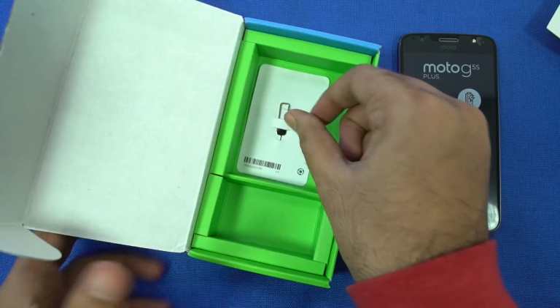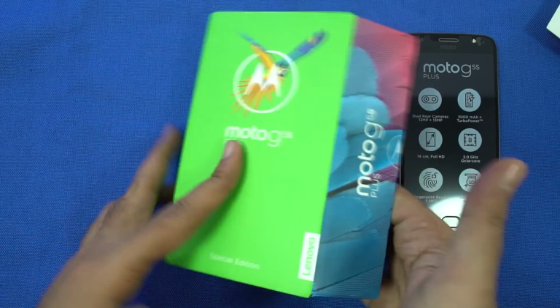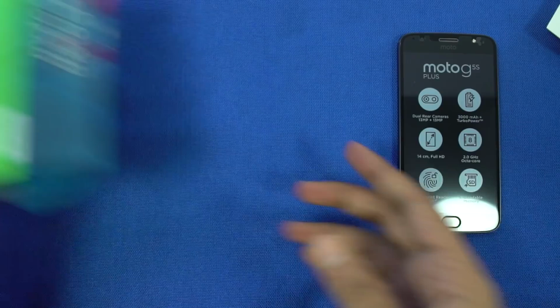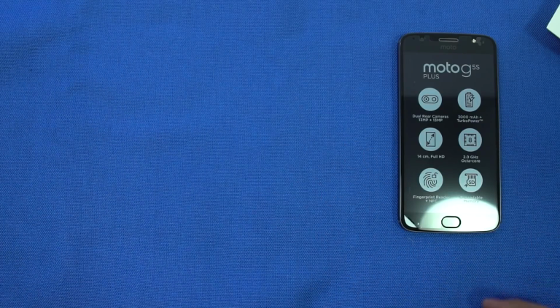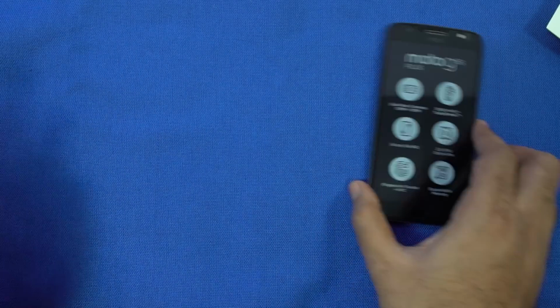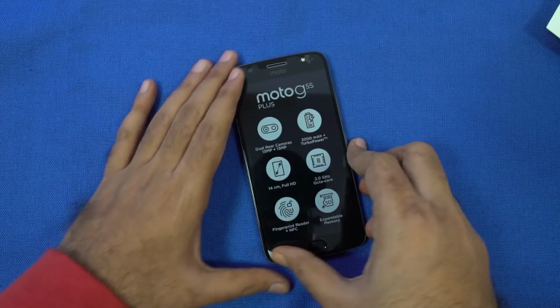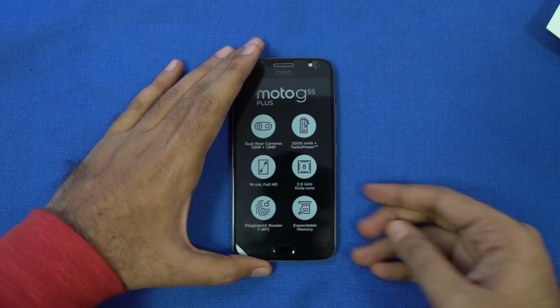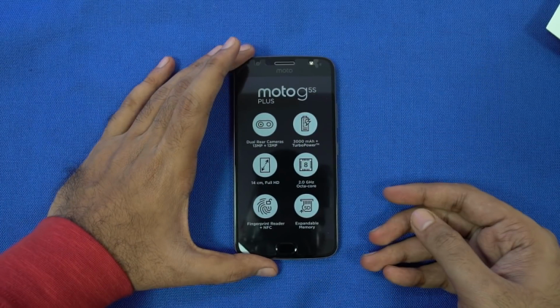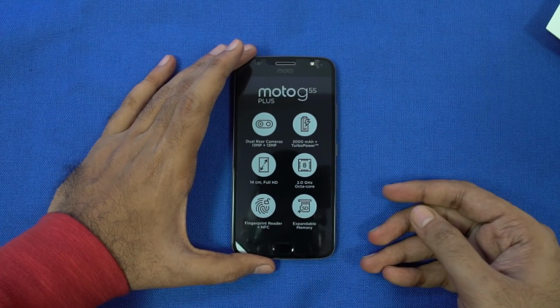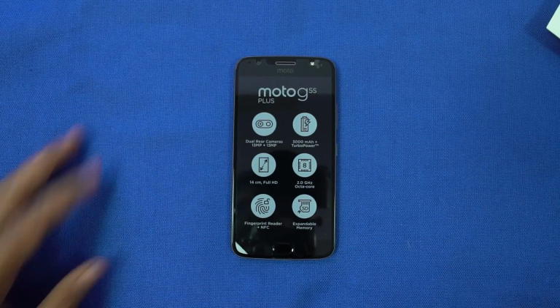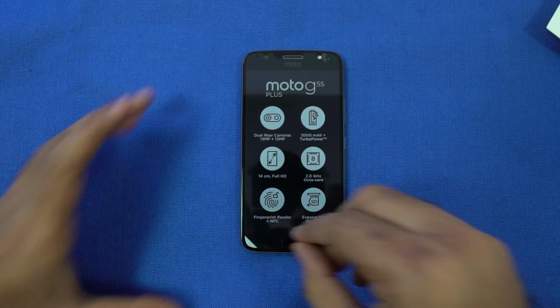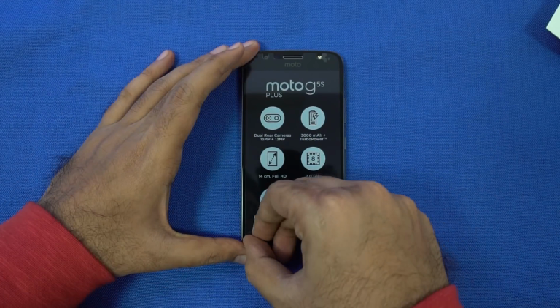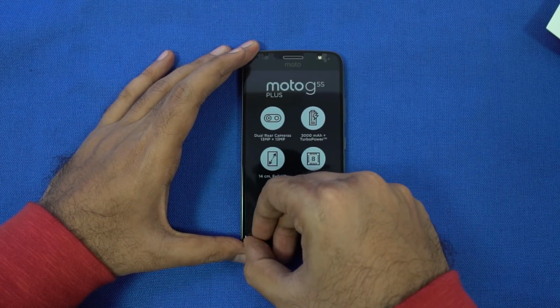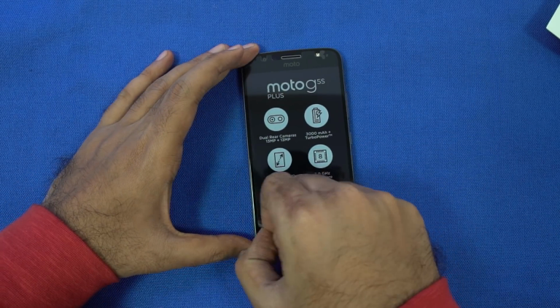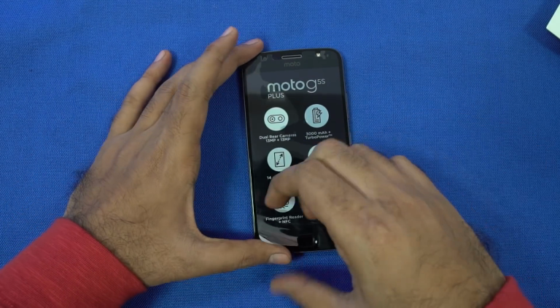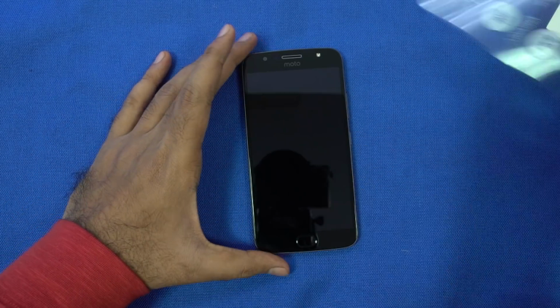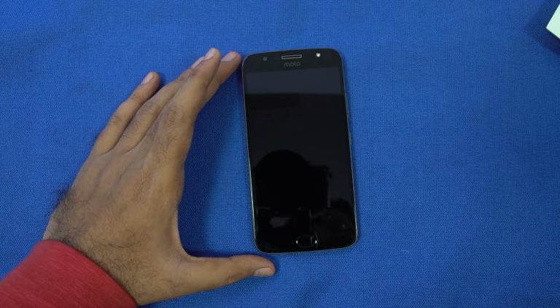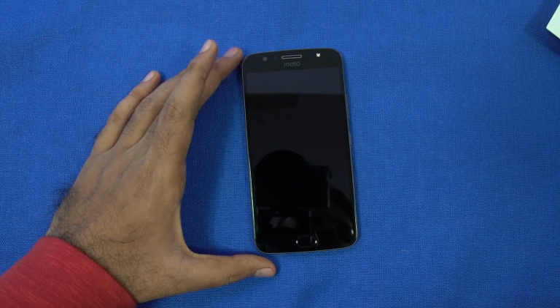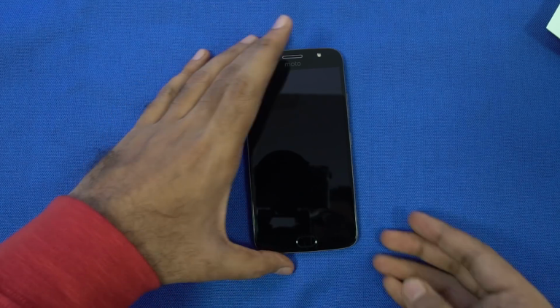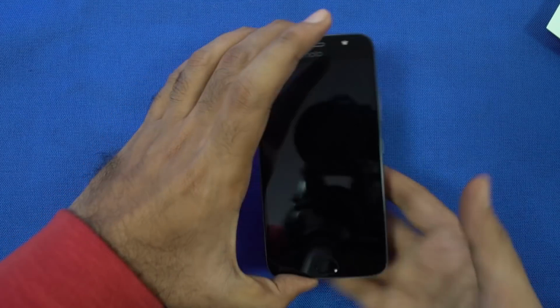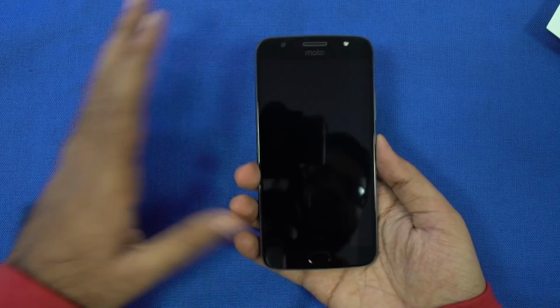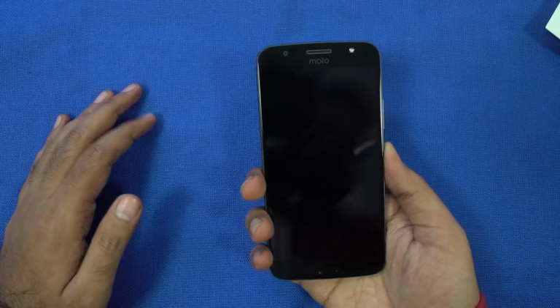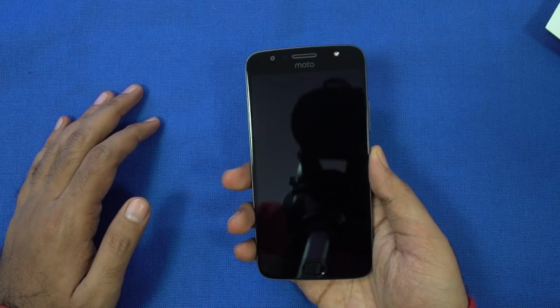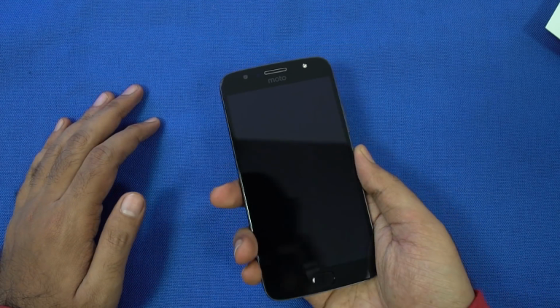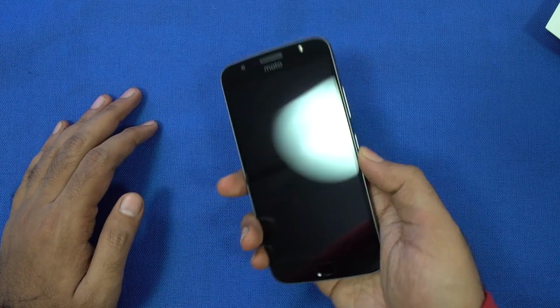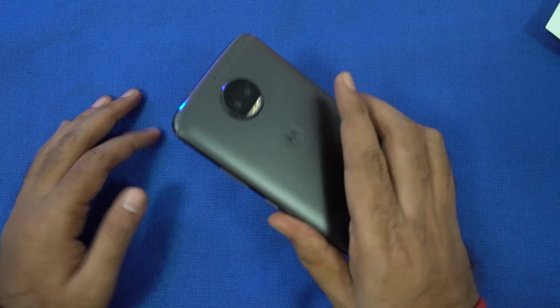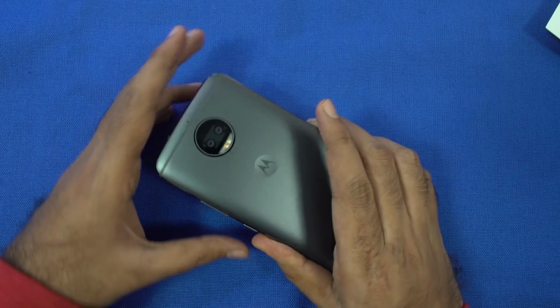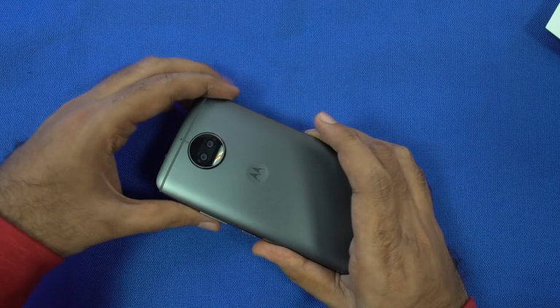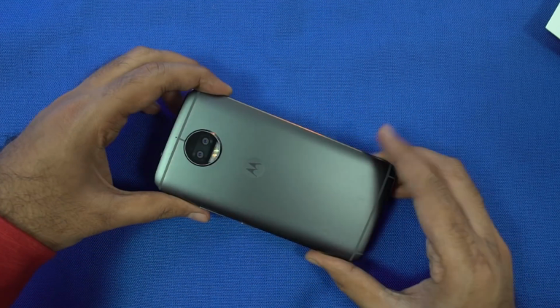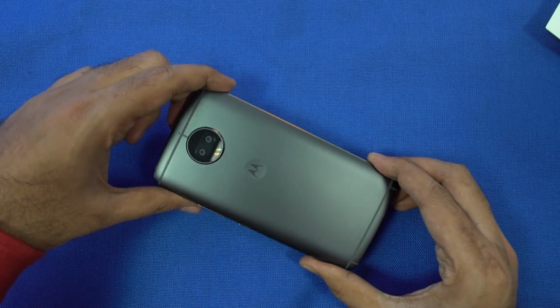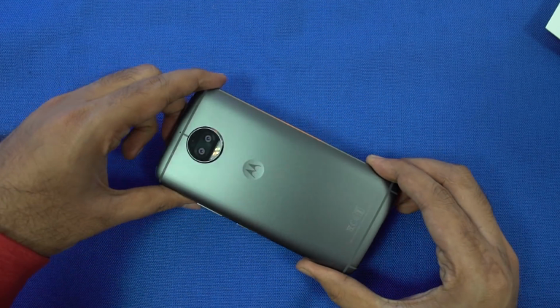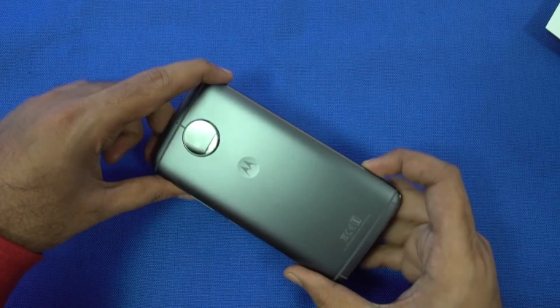Now let's look at the phone. We have the specs at the top once again — let me peel it off. So this is how the phone looks, just like the G5 Plus, but with a better build and dual cameras.